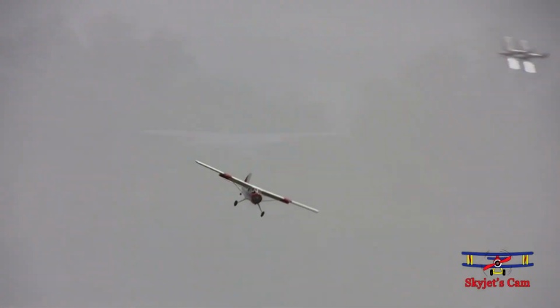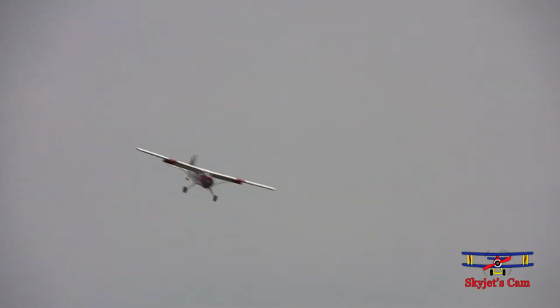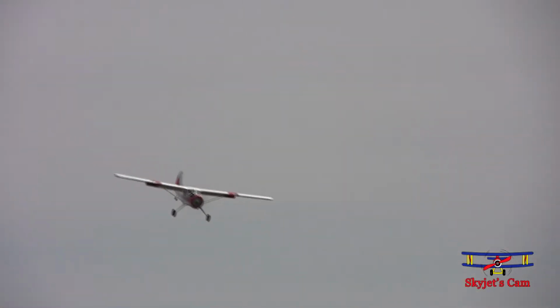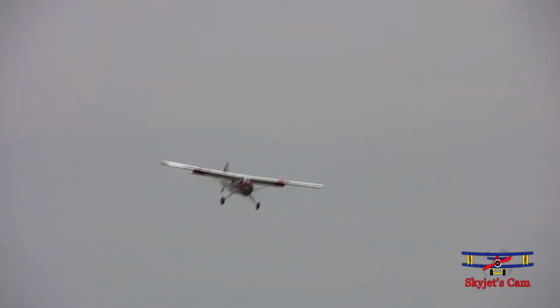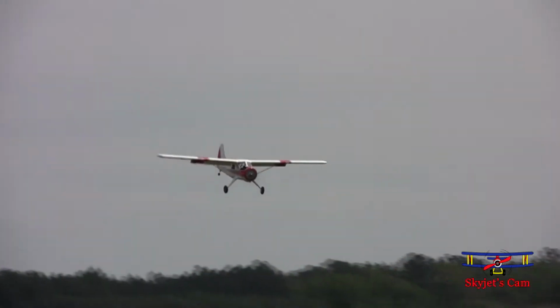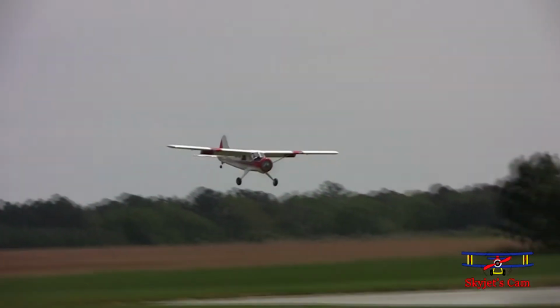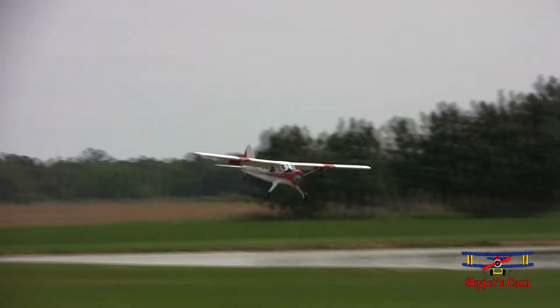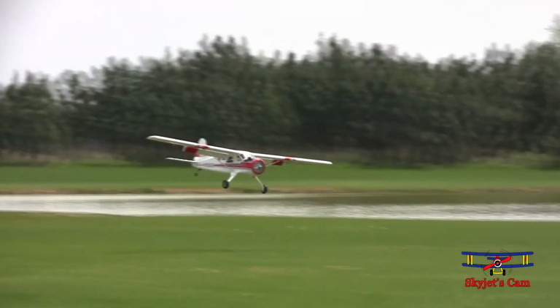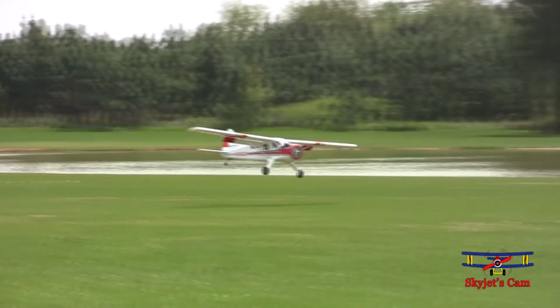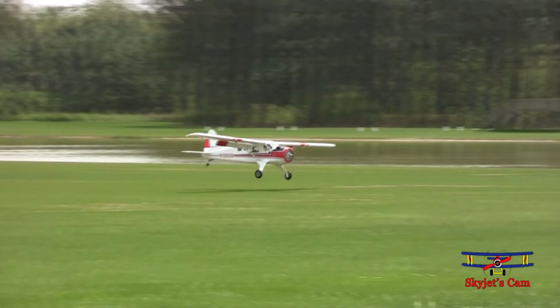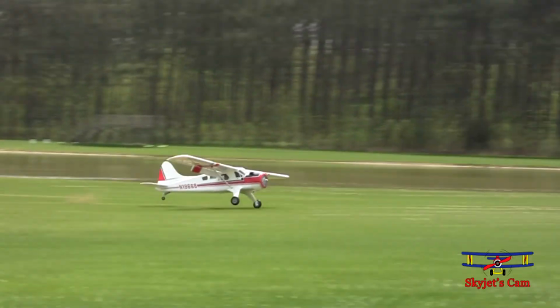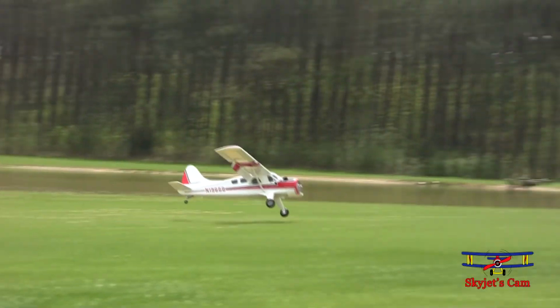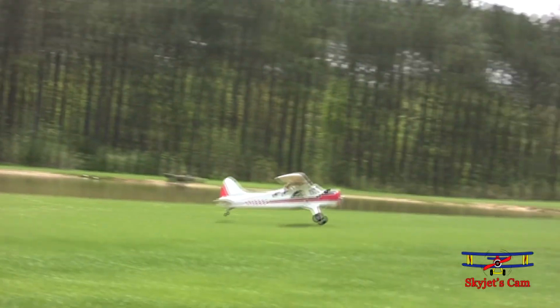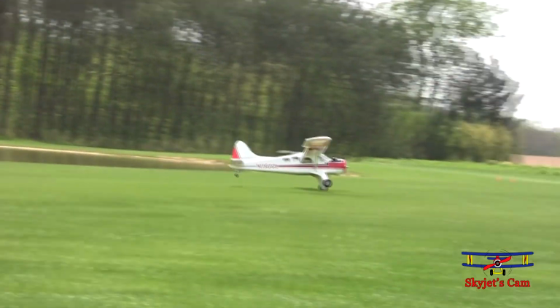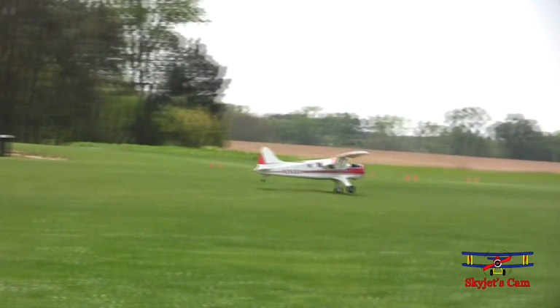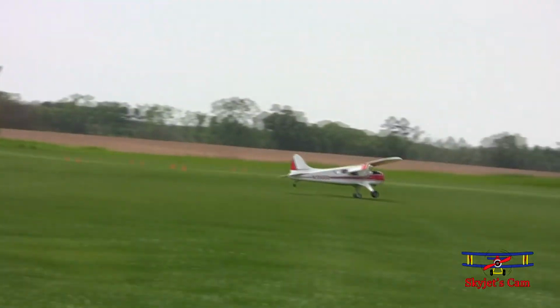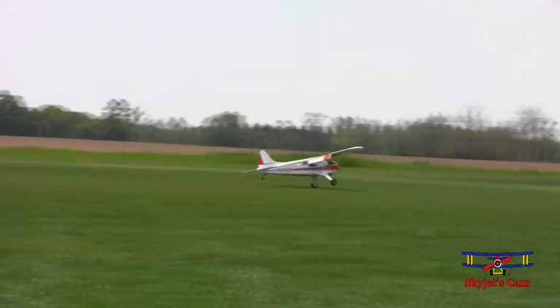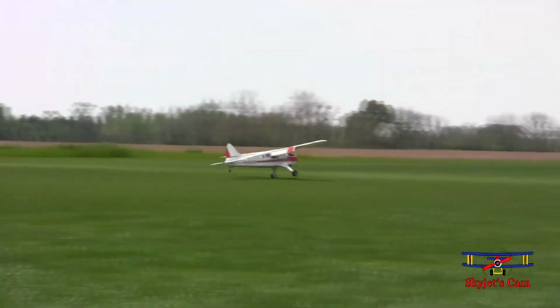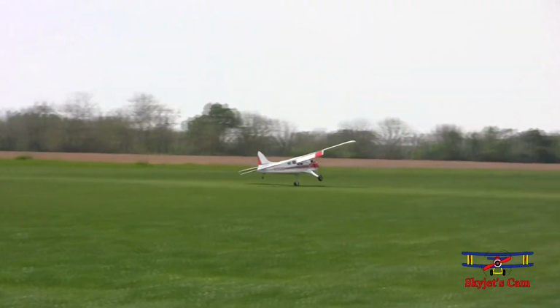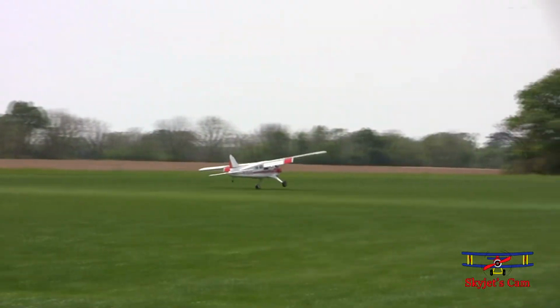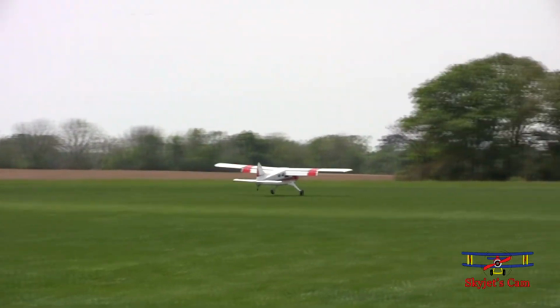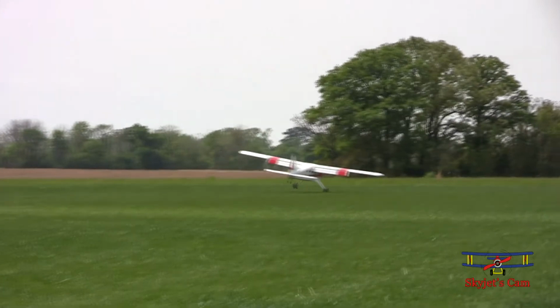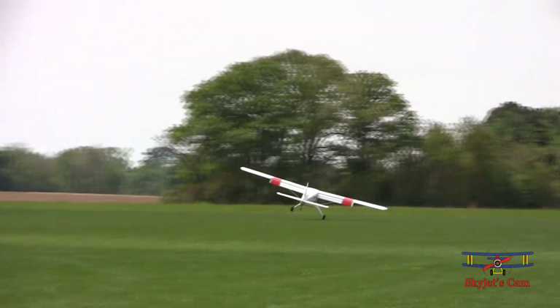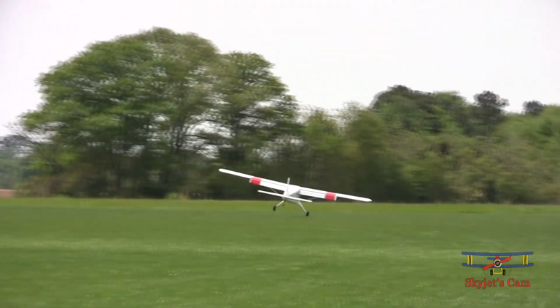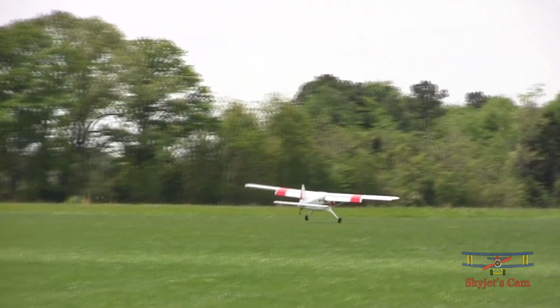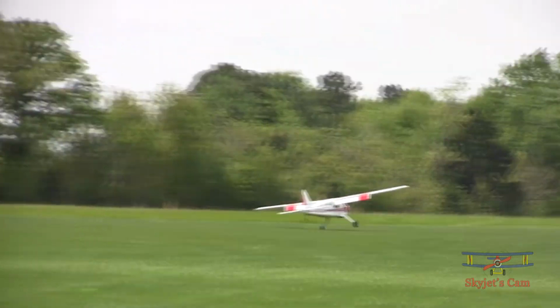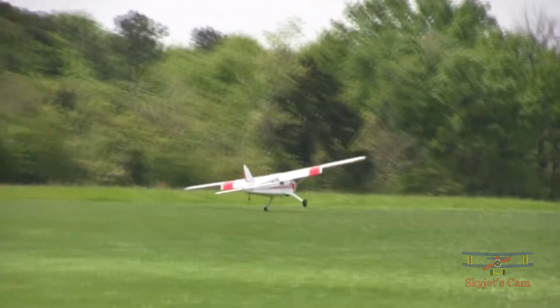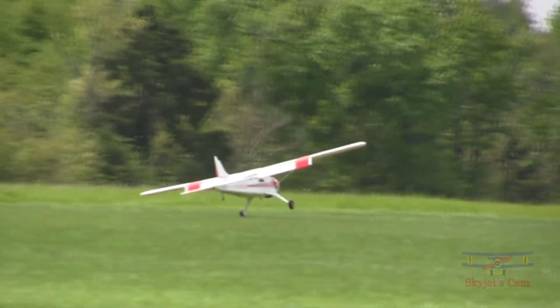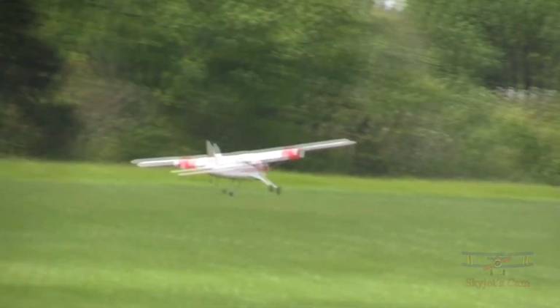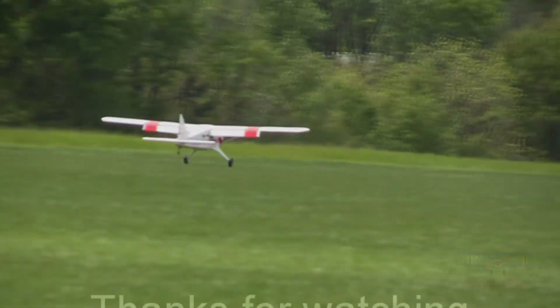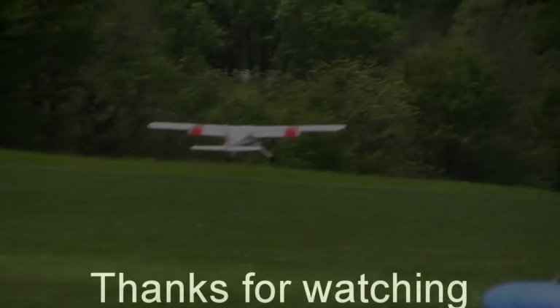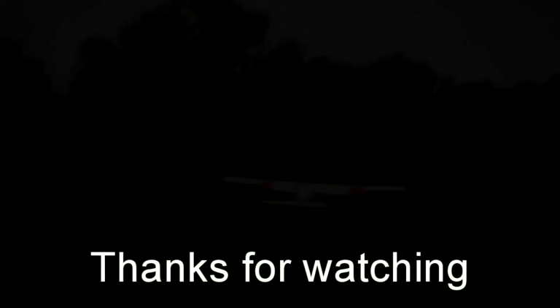I think we're putting 70 airplanes in the air right now, and we're able to do that because all of our airplanes are using spectrum technology. We have models saved in a transmitter — we just scroll to that model and we're ready to go. So for those of you who have expanding air forces, it's a great technology to have in your airplane.